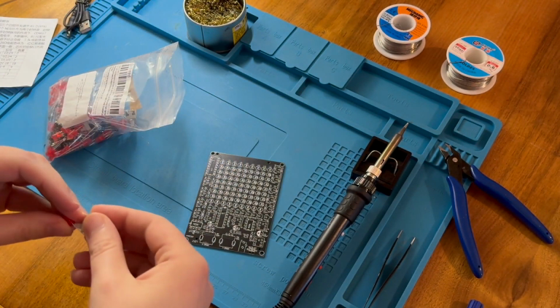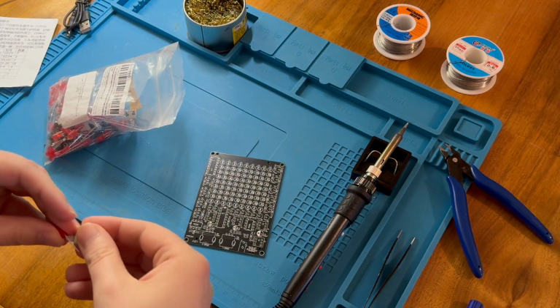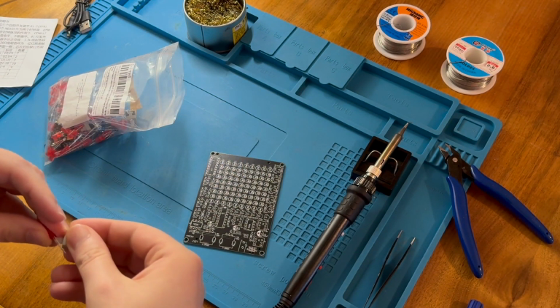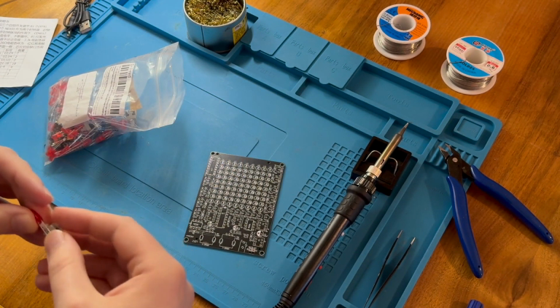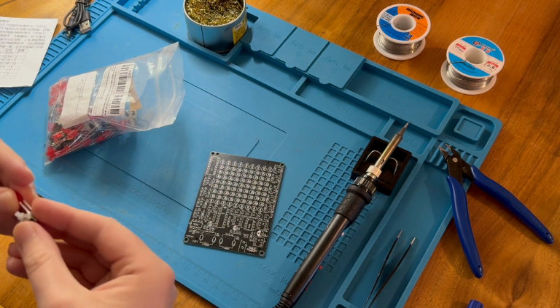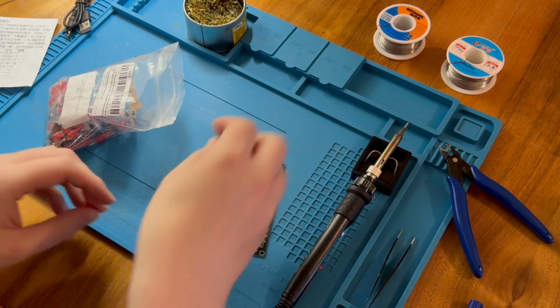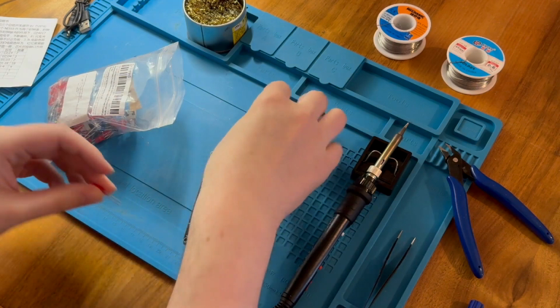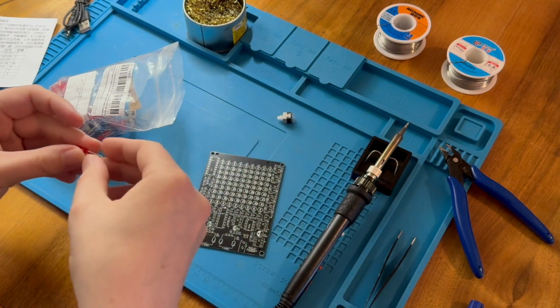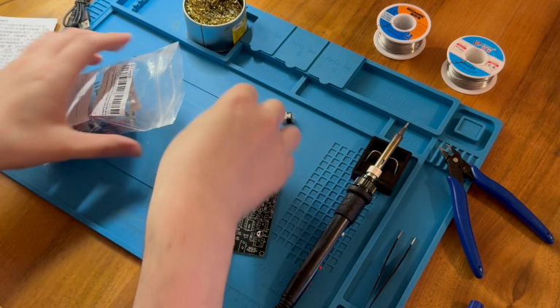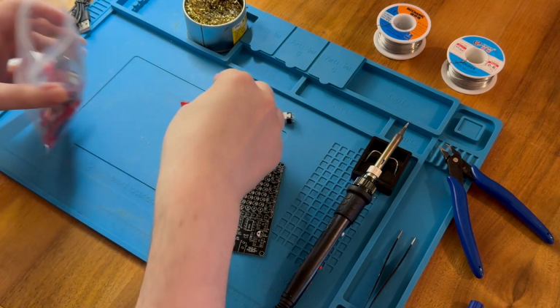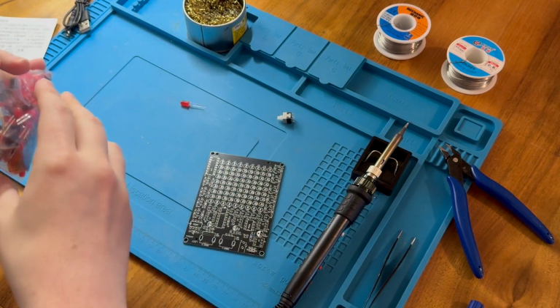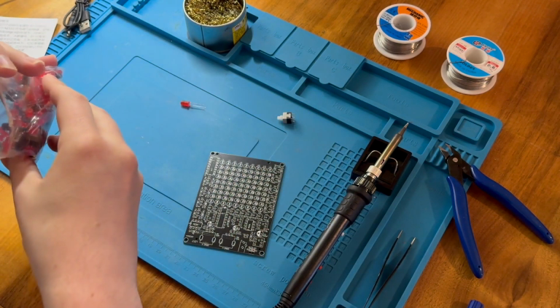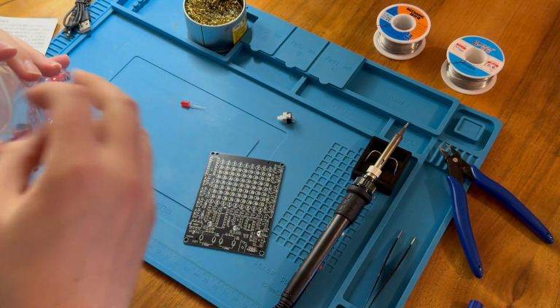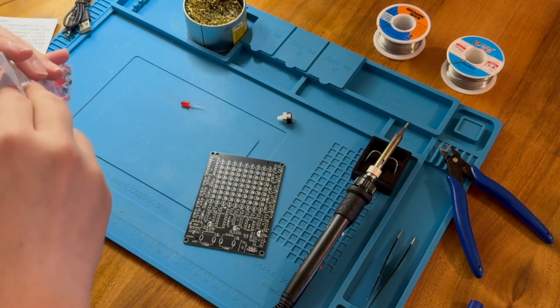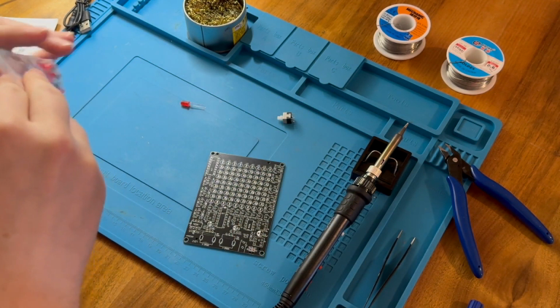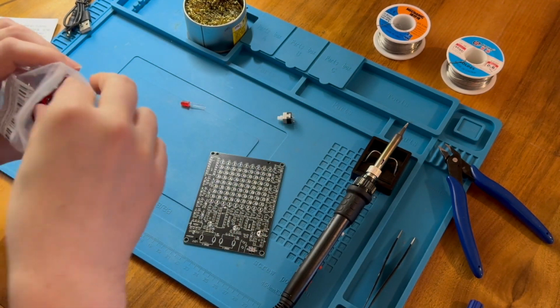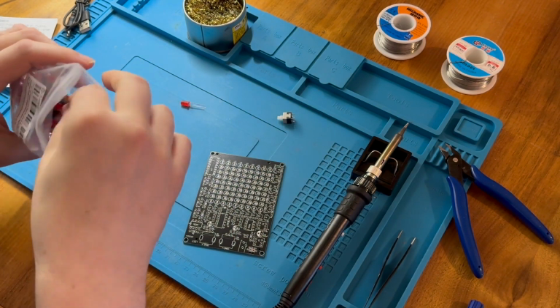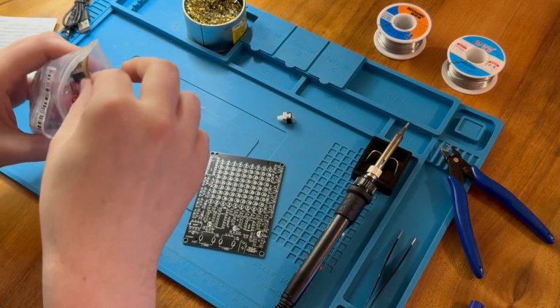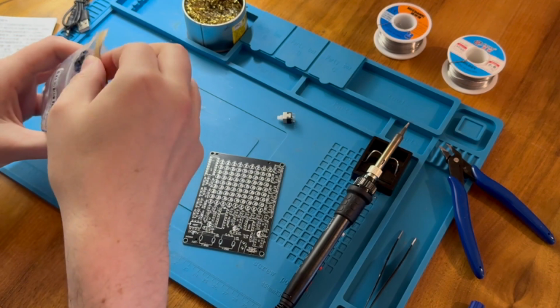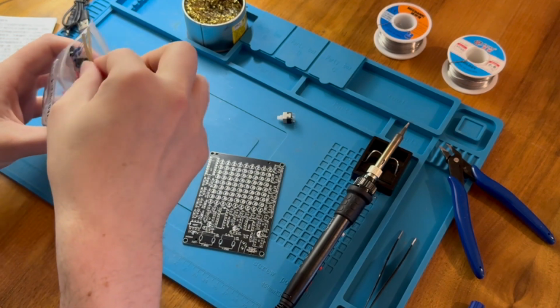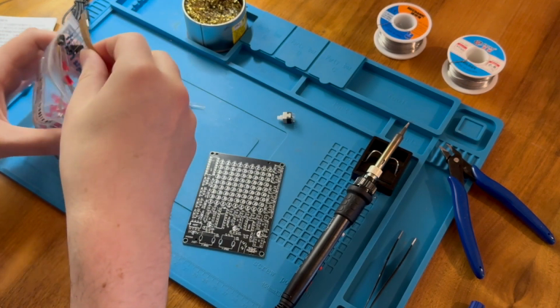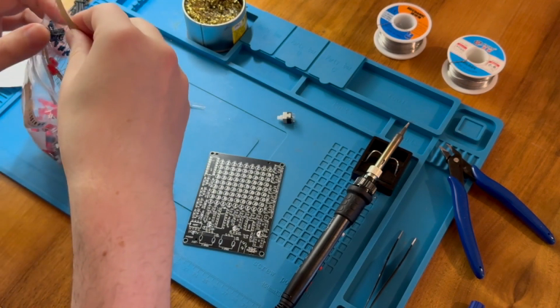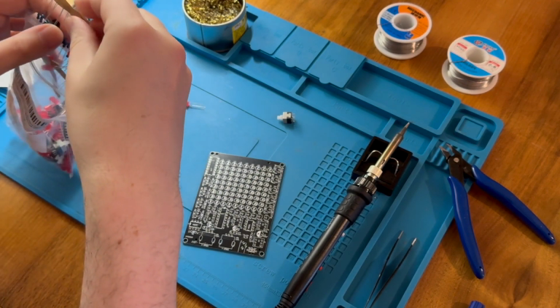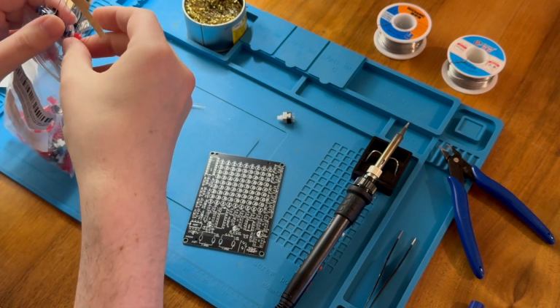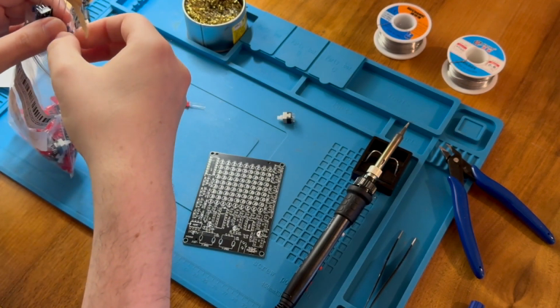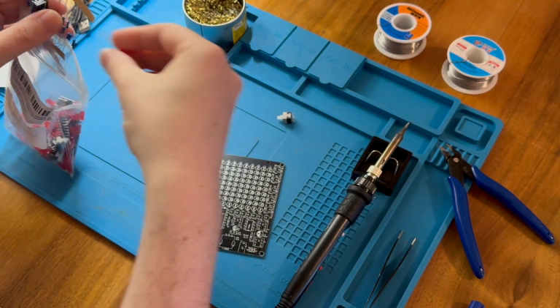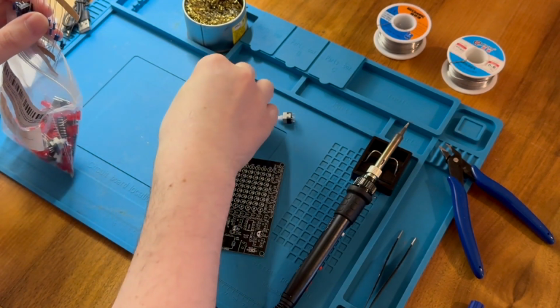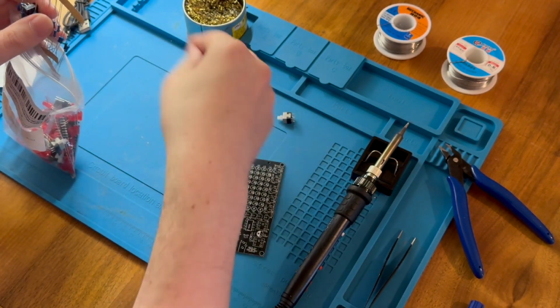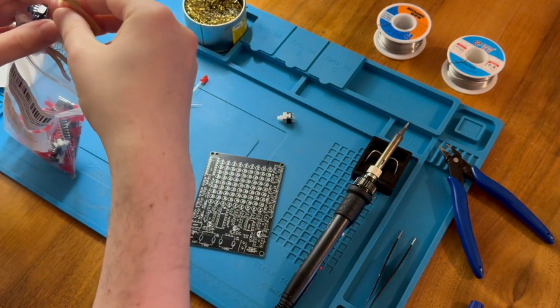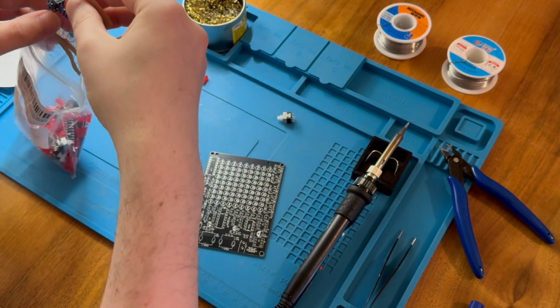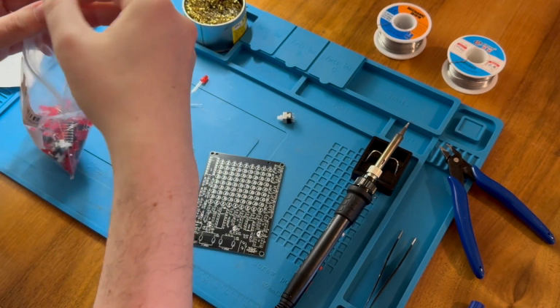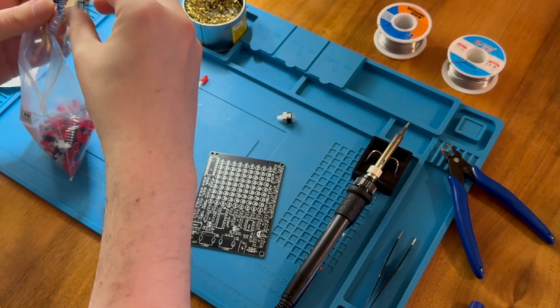And a lot of components here. The kit is USB powered, so we'll test it out at the end. And then we have a bunch of components — some switches, some LEDs and so forth. I think I'll sort those out in silence and speed that through for you.